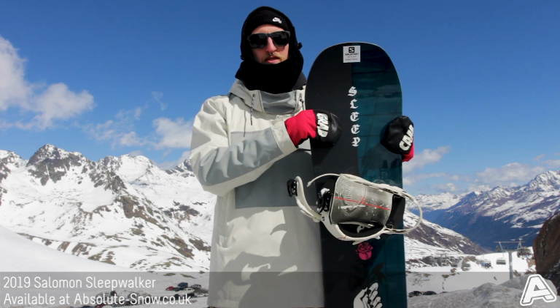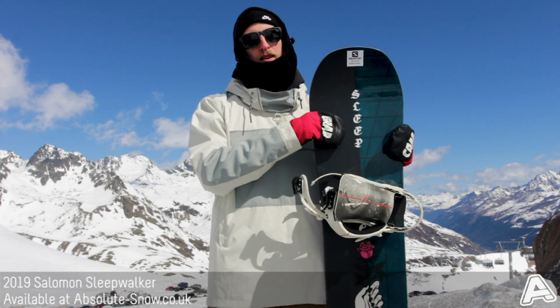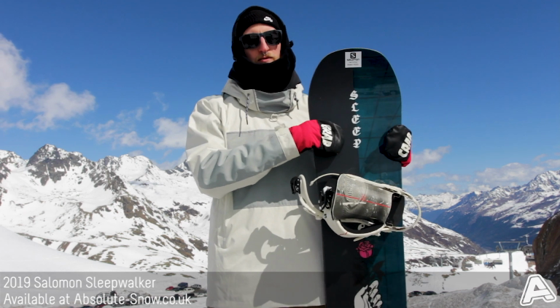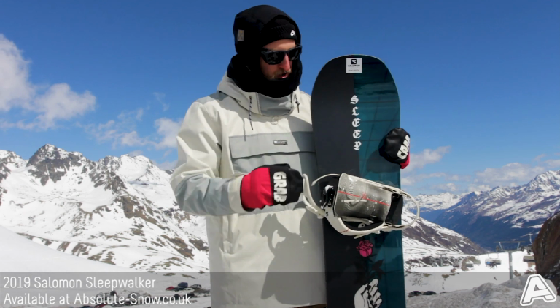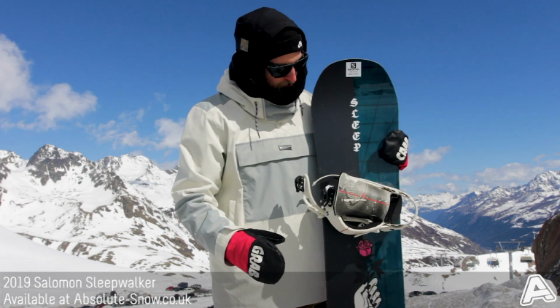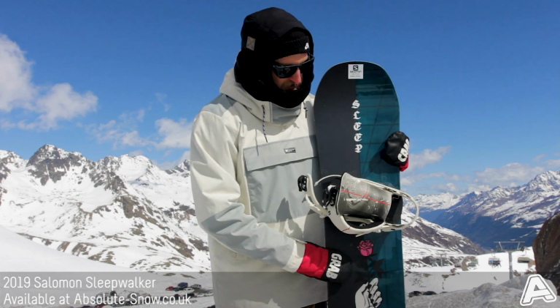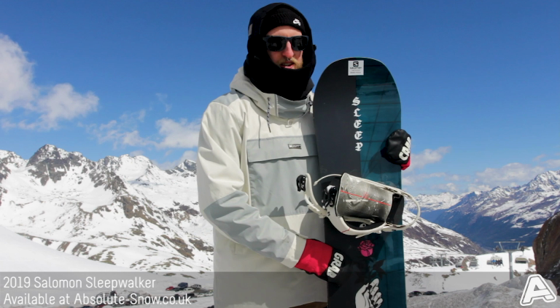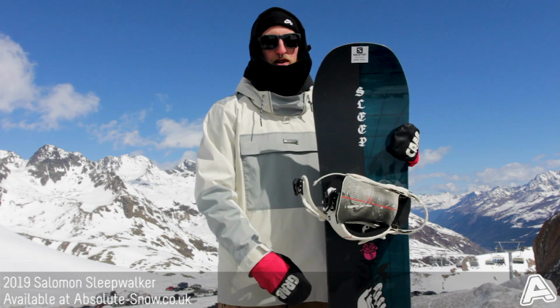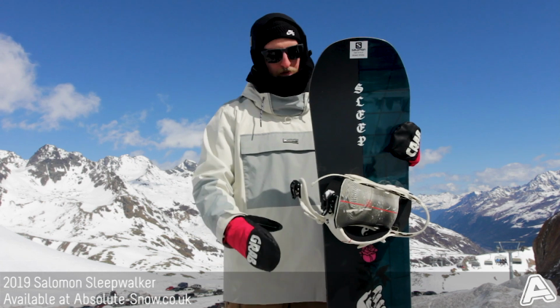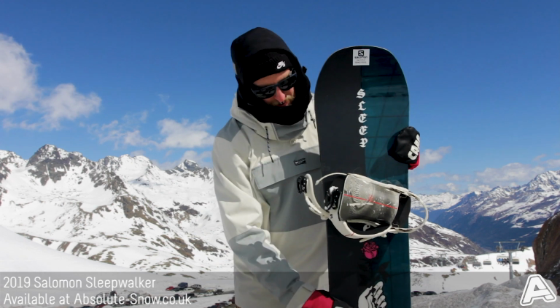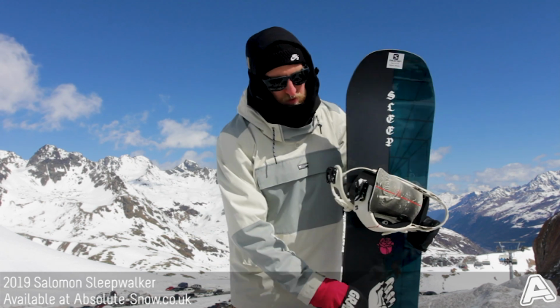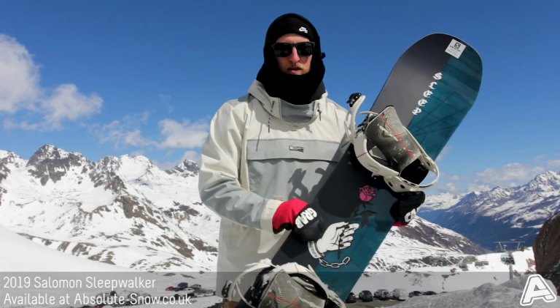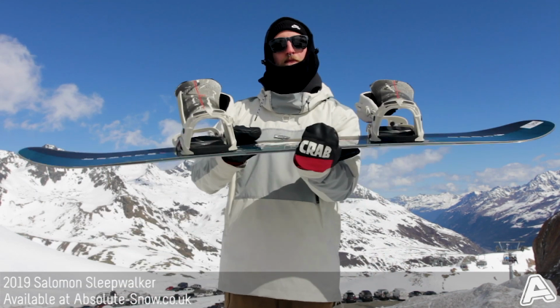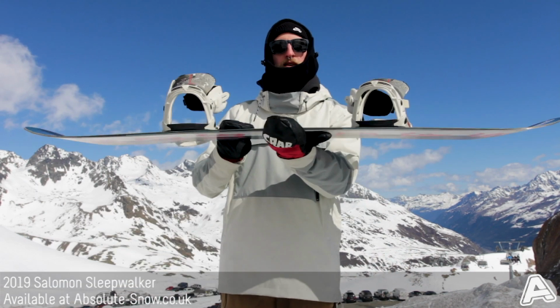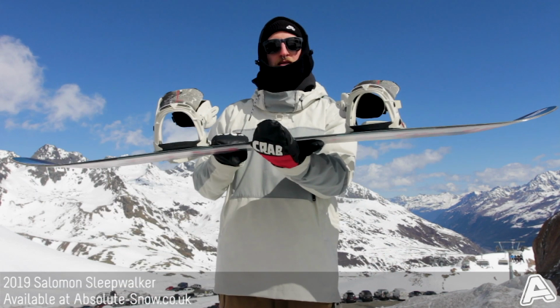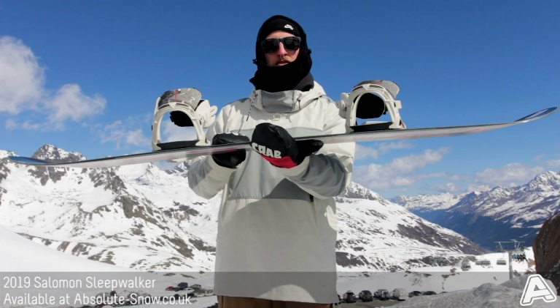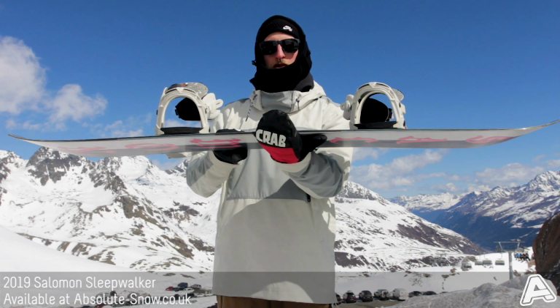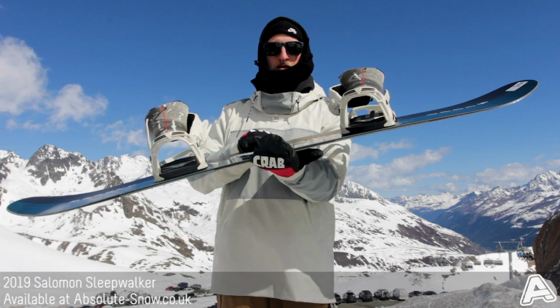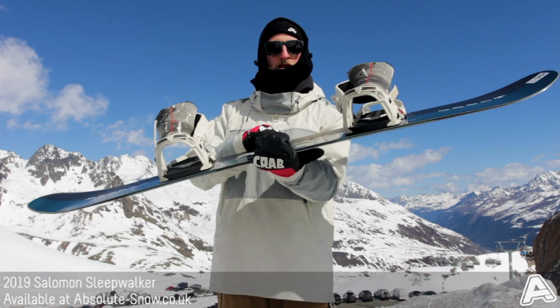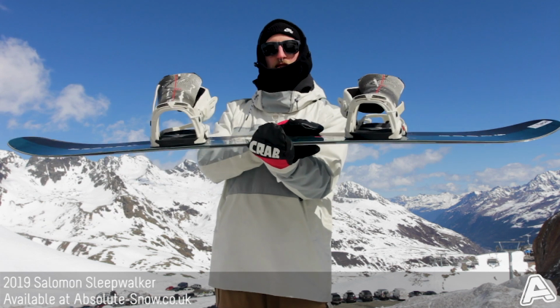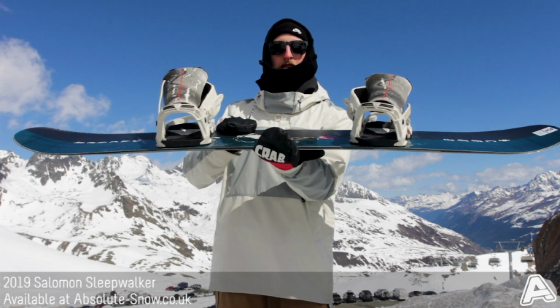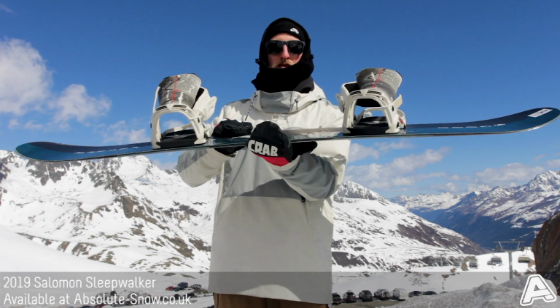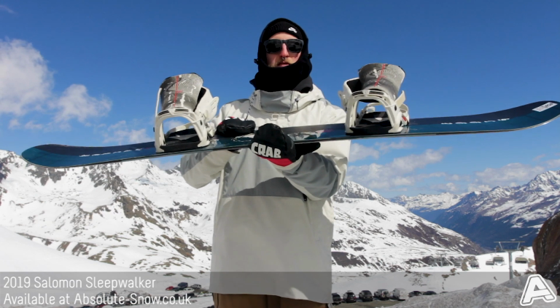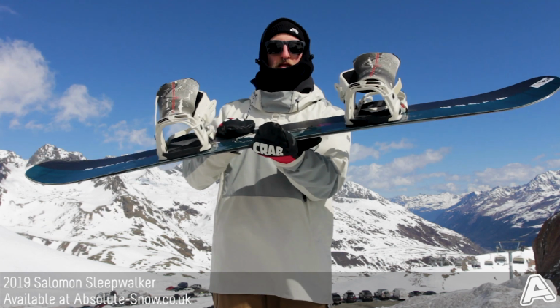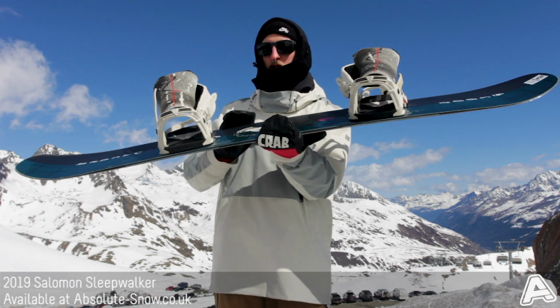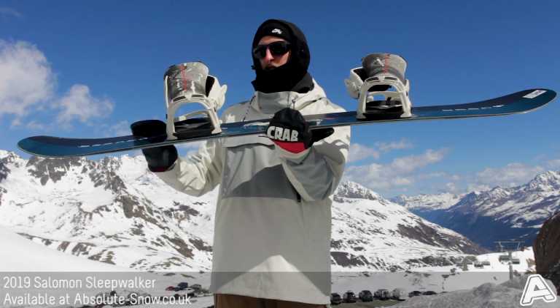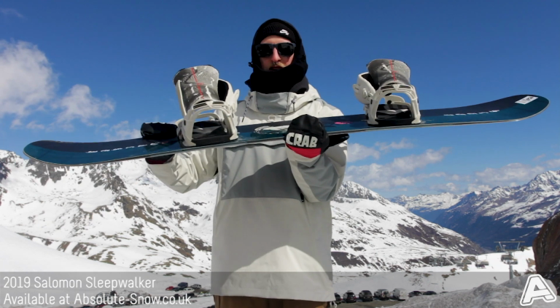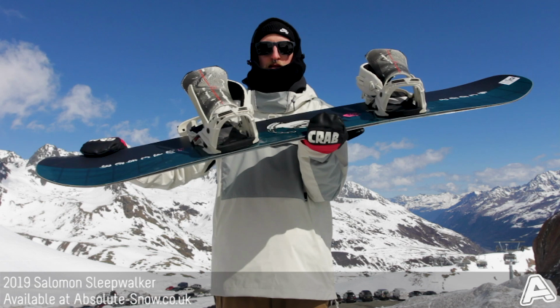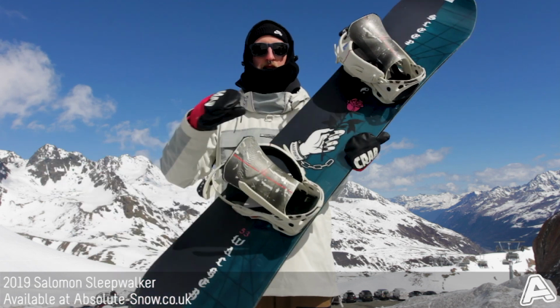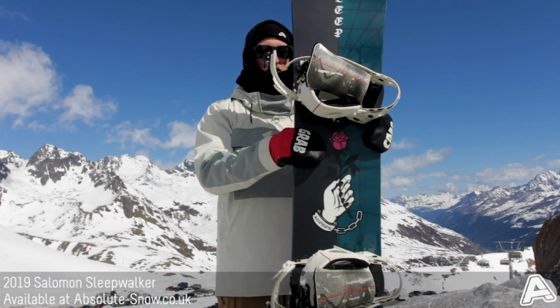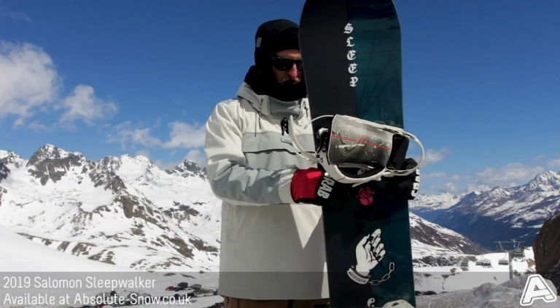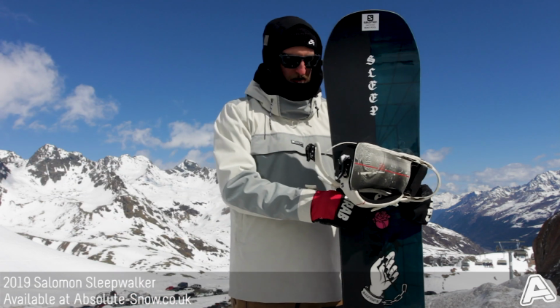buttering. It gives it loads of snap as well. The camber profile is Salomon's Rock Out Camber, so it's flat for stability between your feet, camber under the feet, and then going out to rocker at the tip